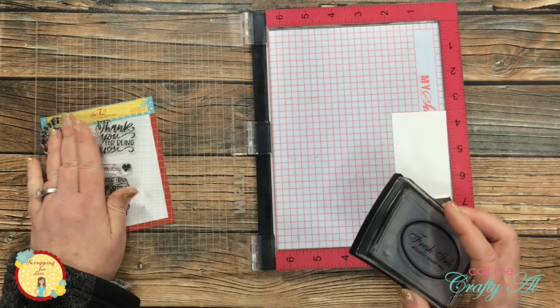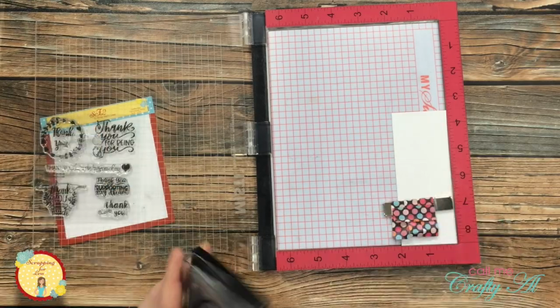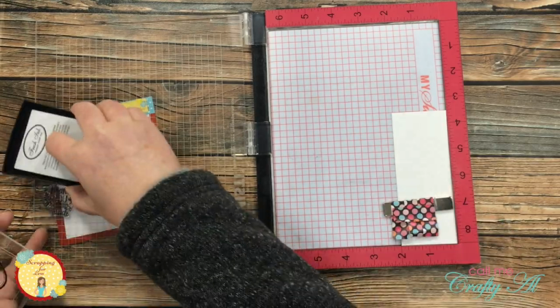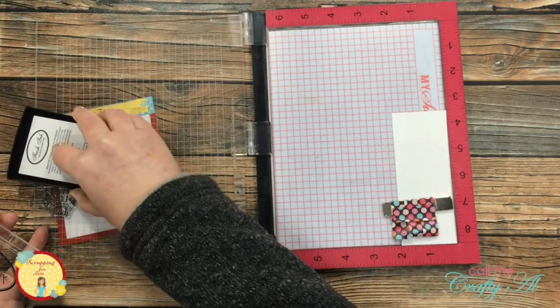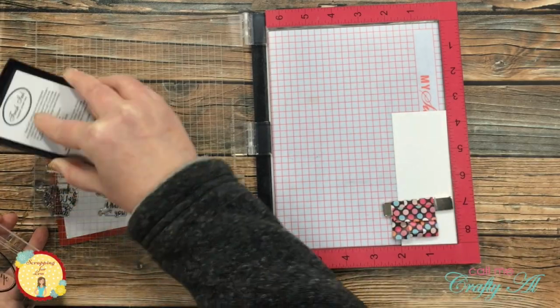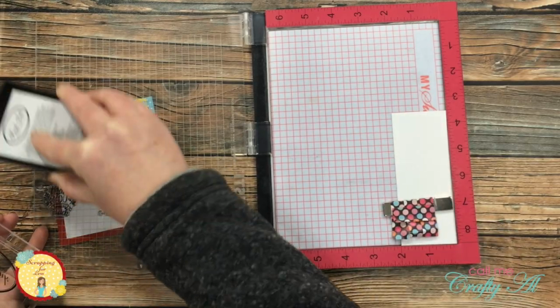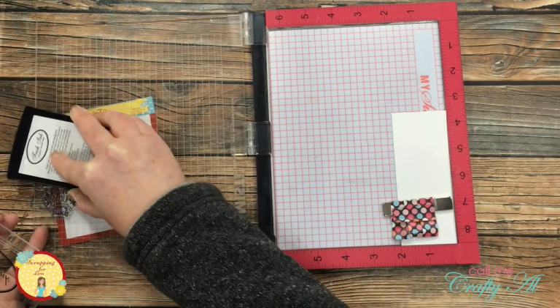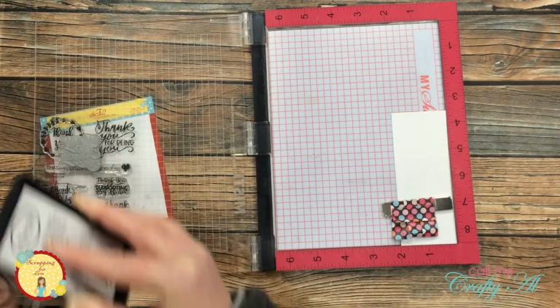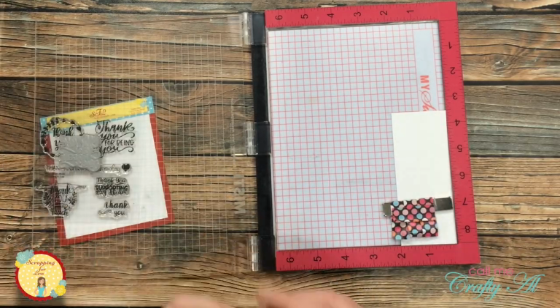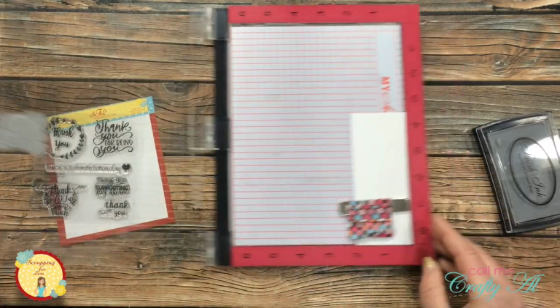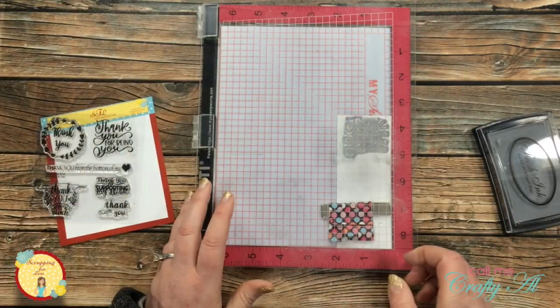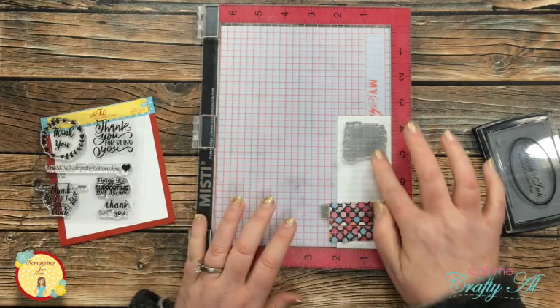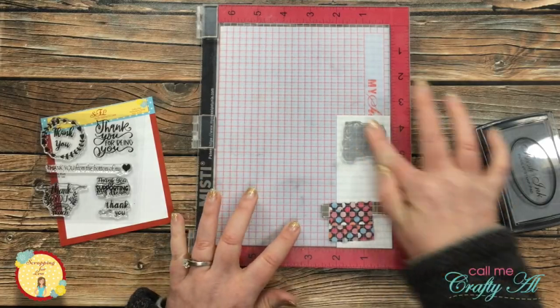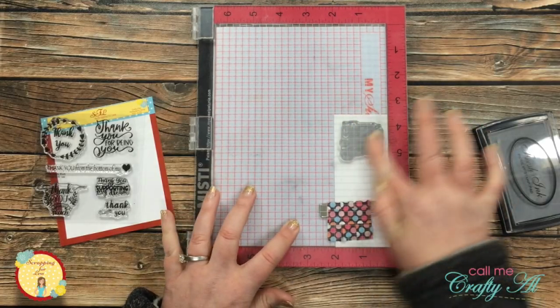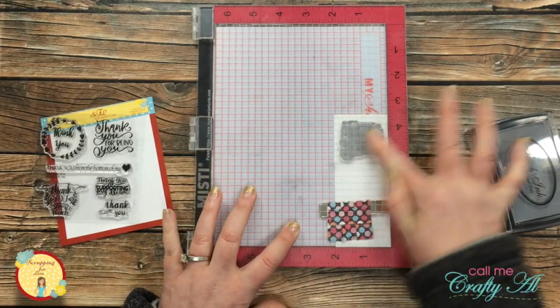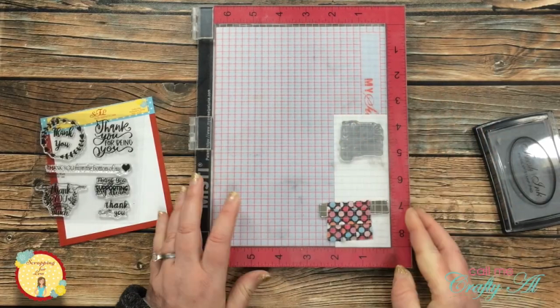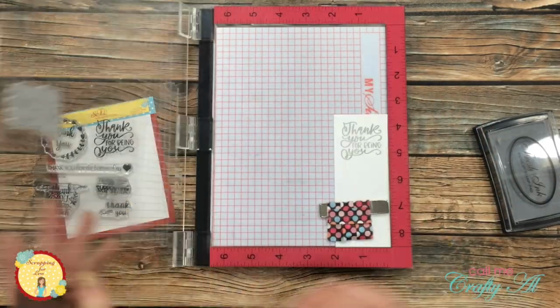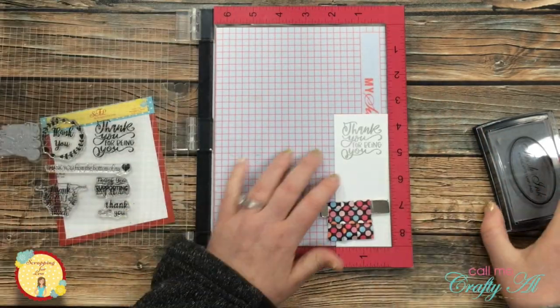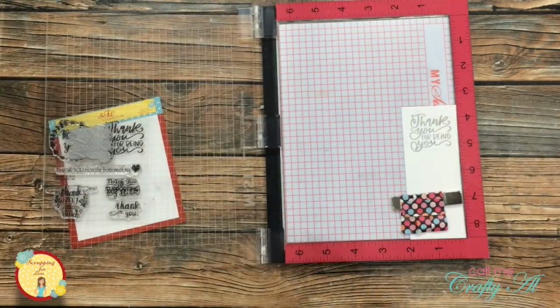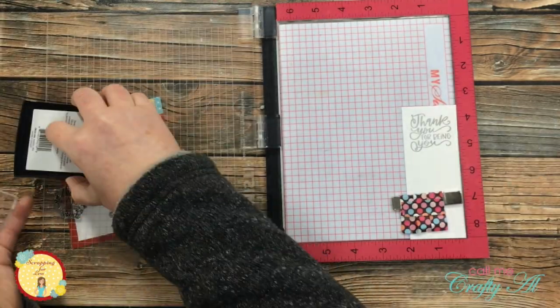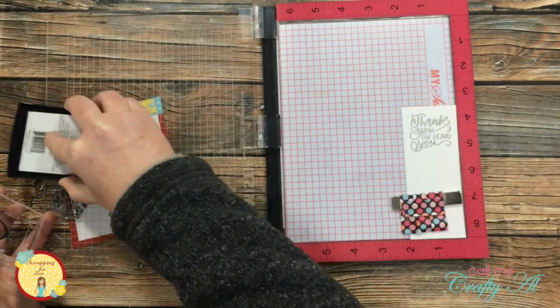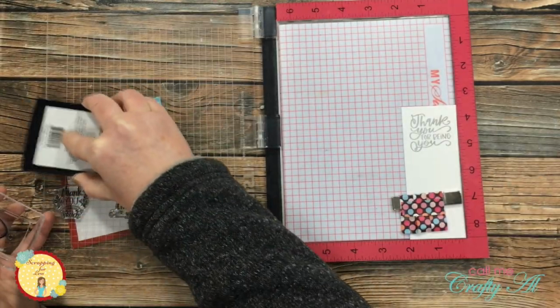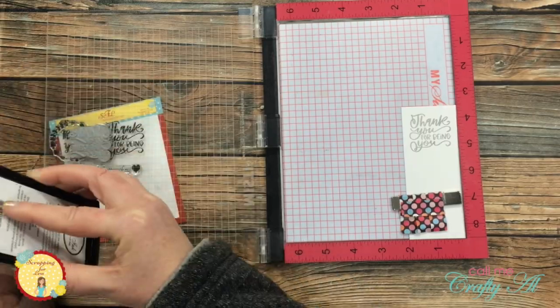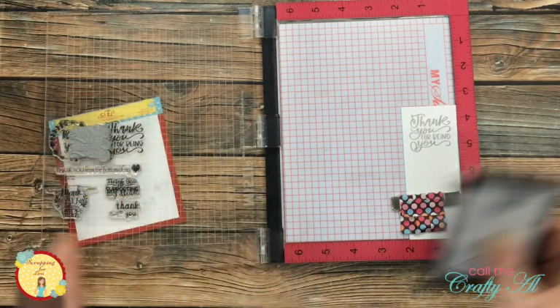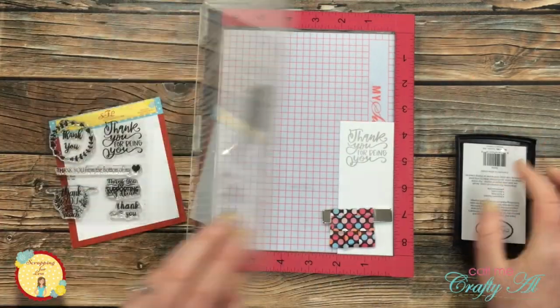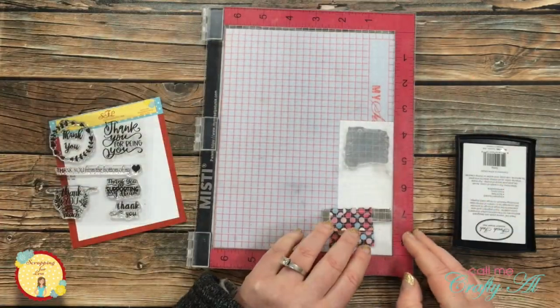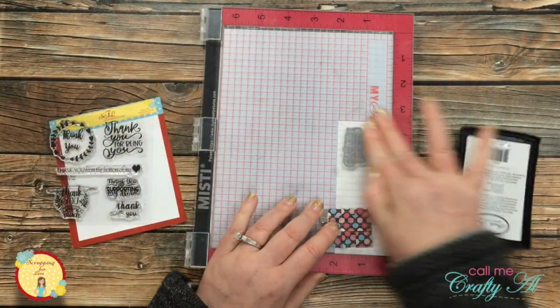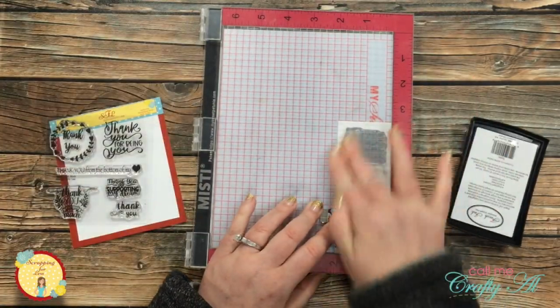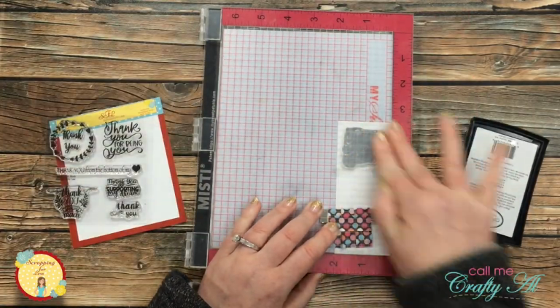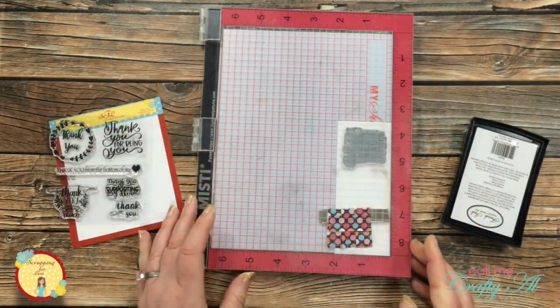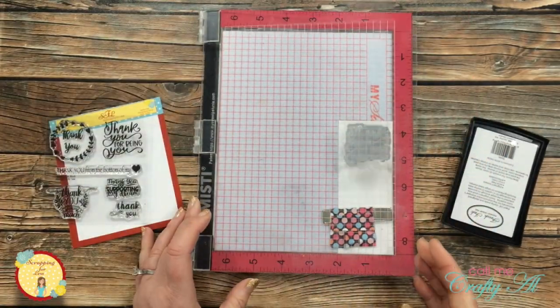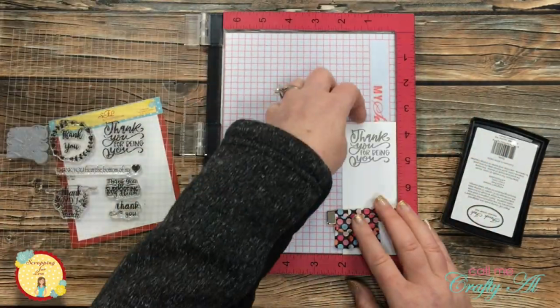Because this is a new stamp, sometimes you need to ink it up a couple of times — and that's what the stamp positioner is great for. I inked it up once more with the gray and then had a nice crisp image.